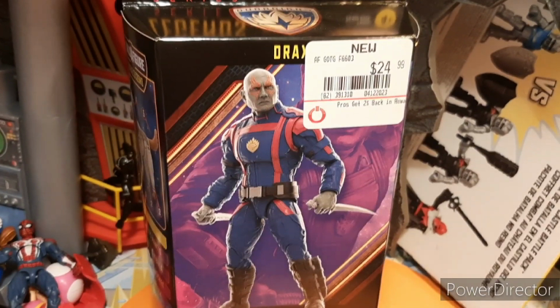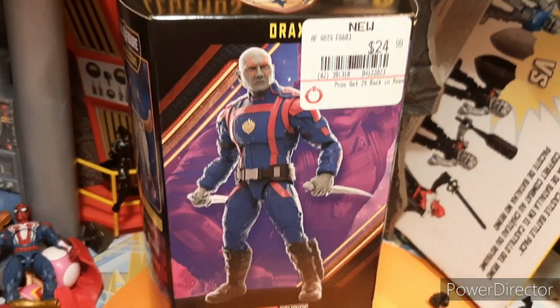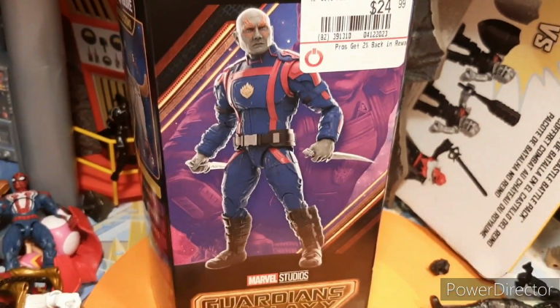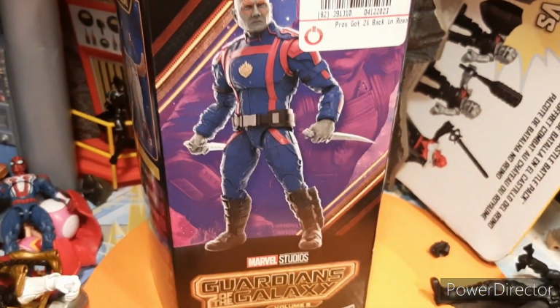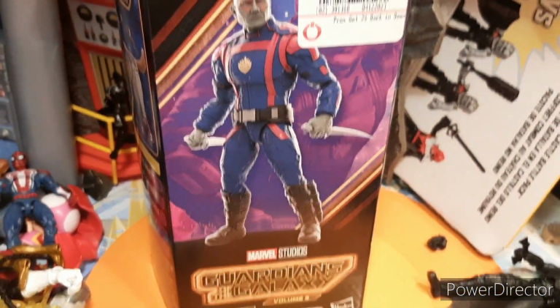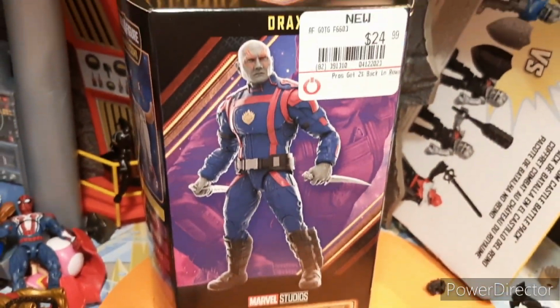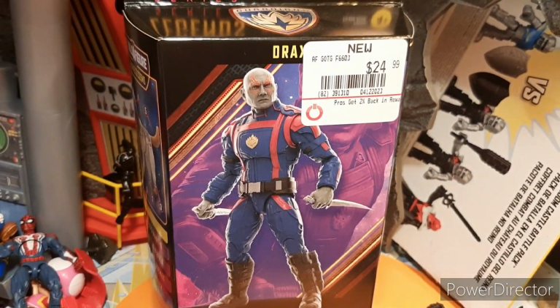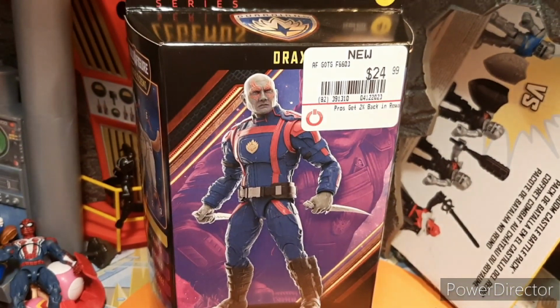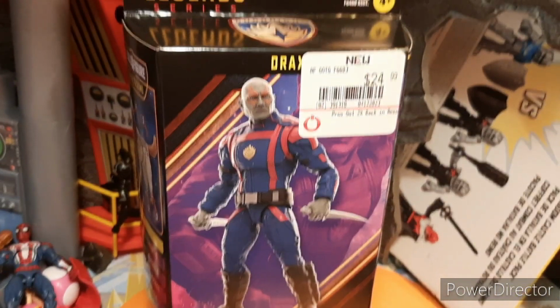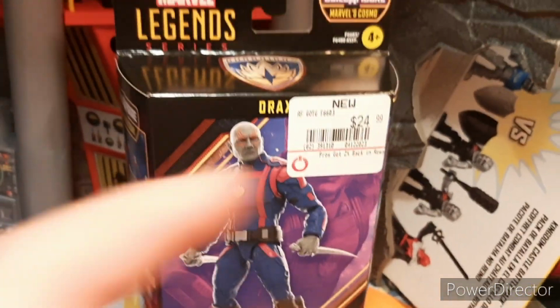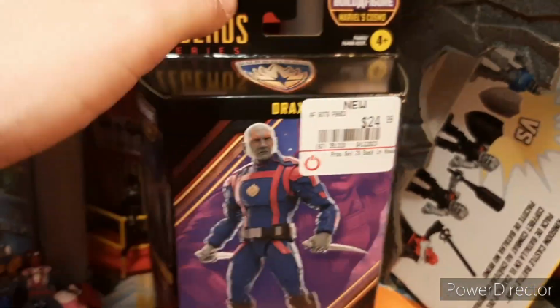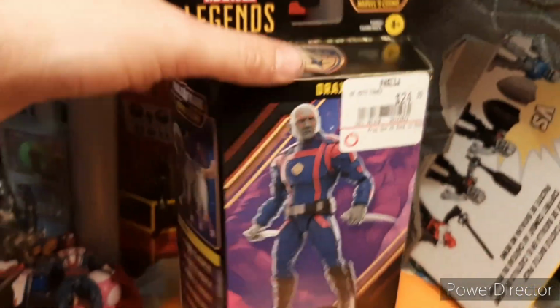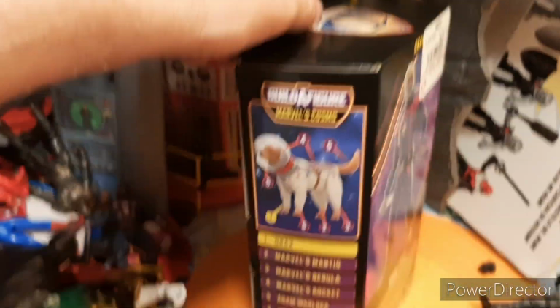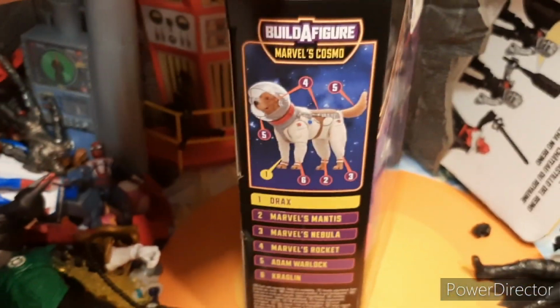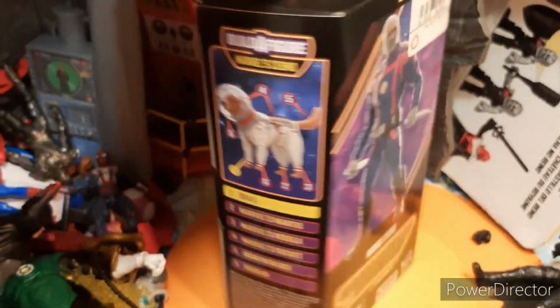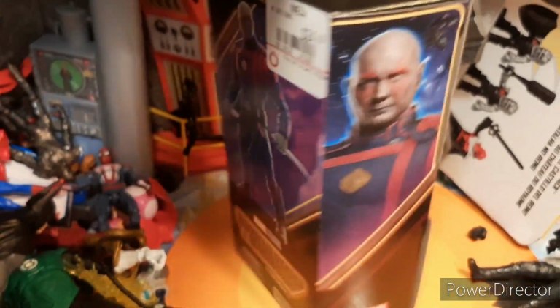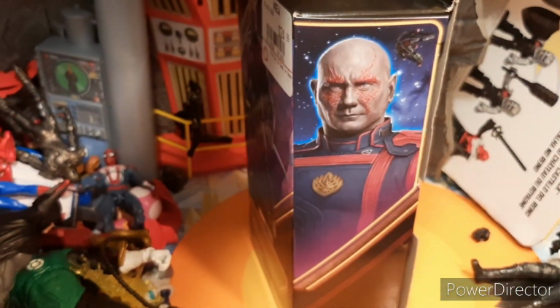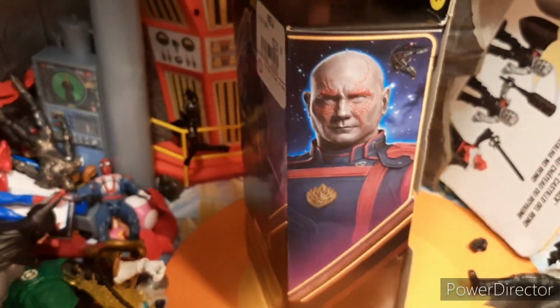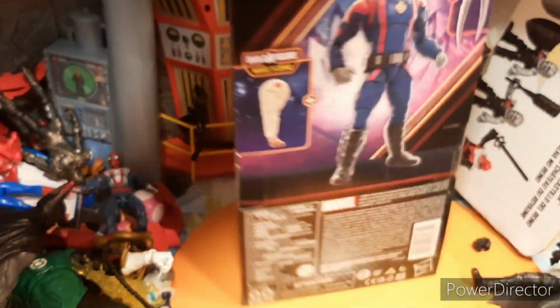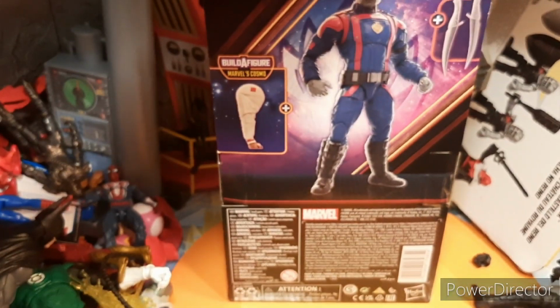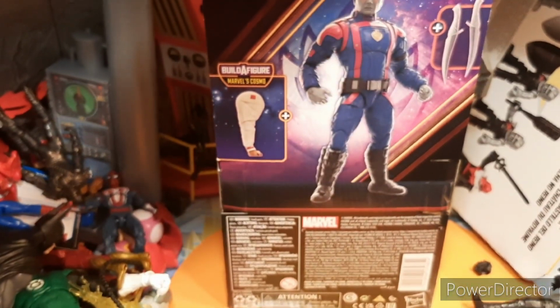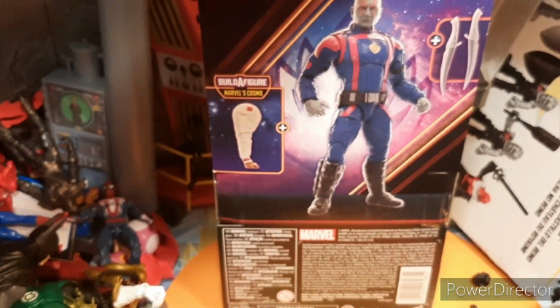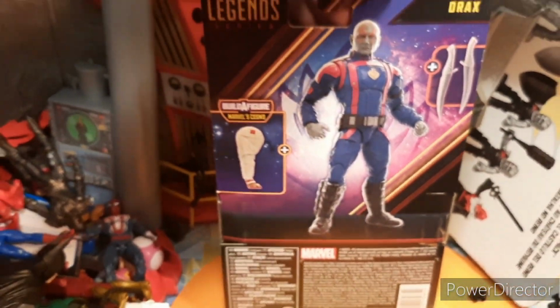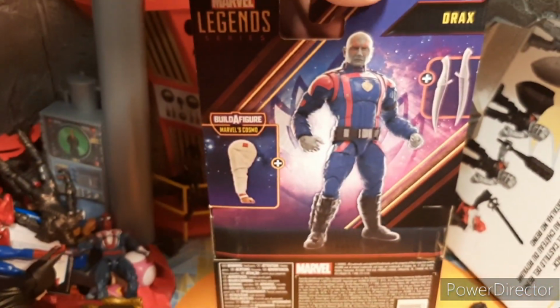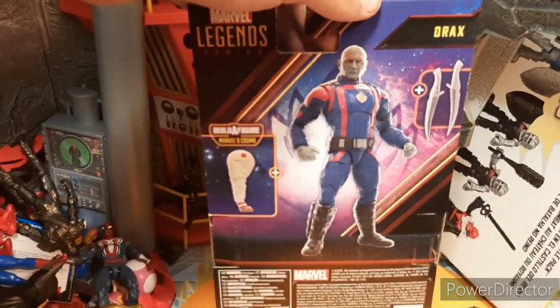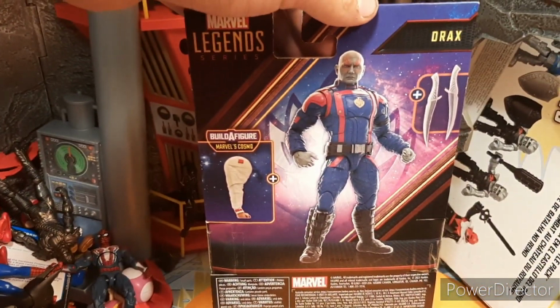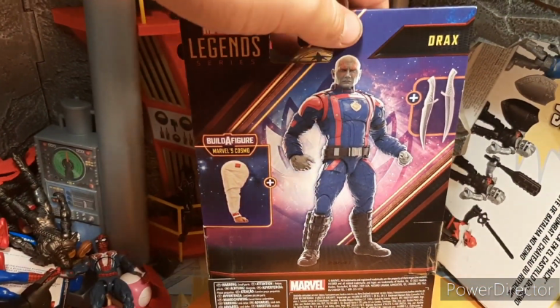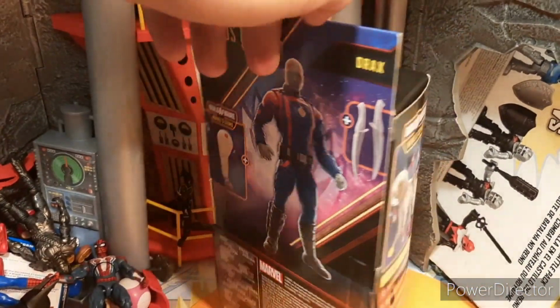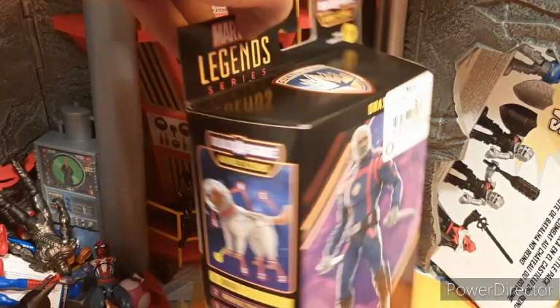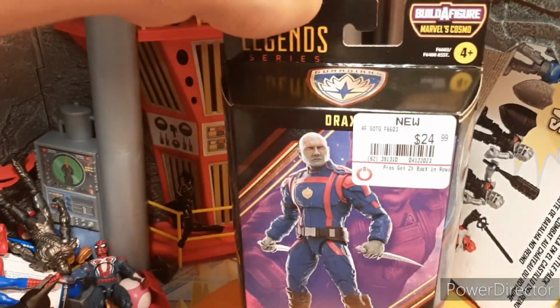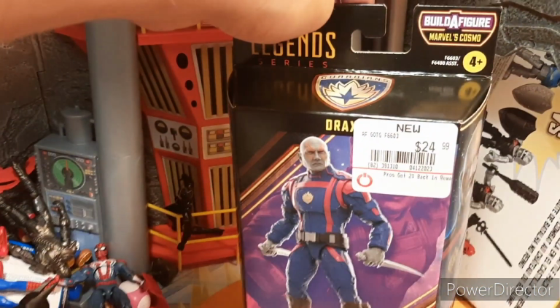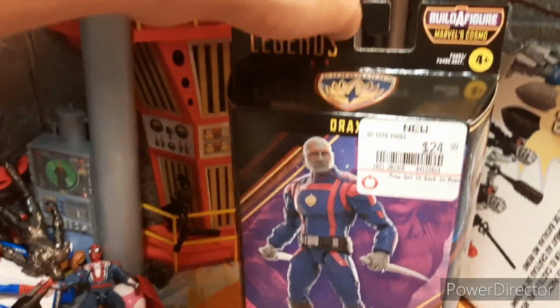Hey guys, welcome to Tarser 7, I'm Riffey, and this is the Marvel Legends Guardians of the Galaxy Volume 3 Drax. This thing is really cool, really blessed with some GameStop, and it looks awesome. So I never picked up any of the previous Draxes that they made, so it's really cool to finally have a Drax in my collection.